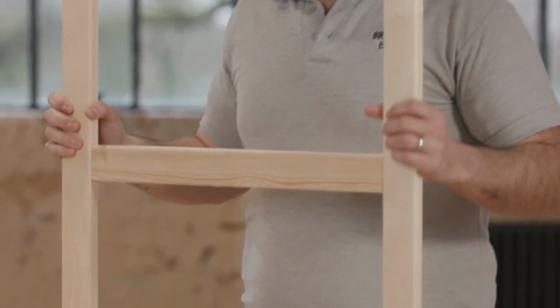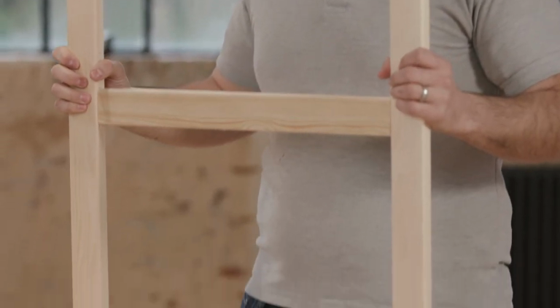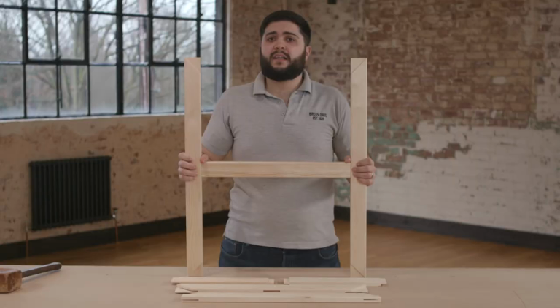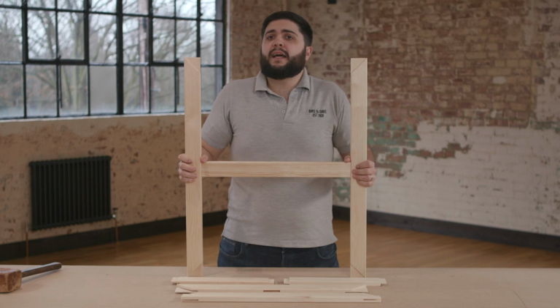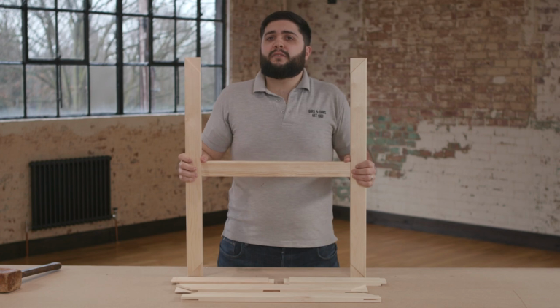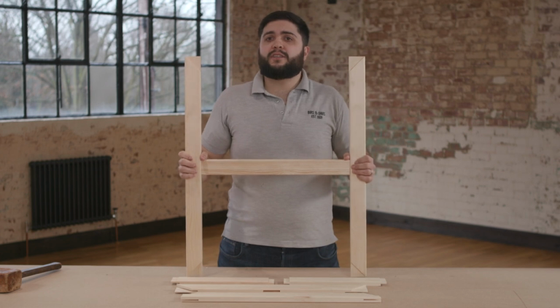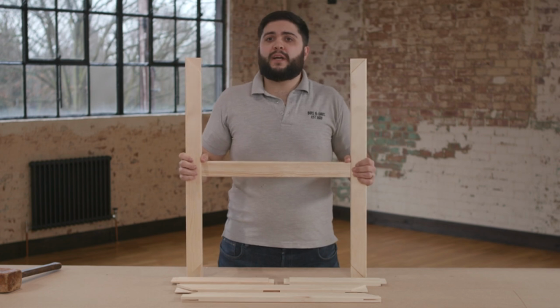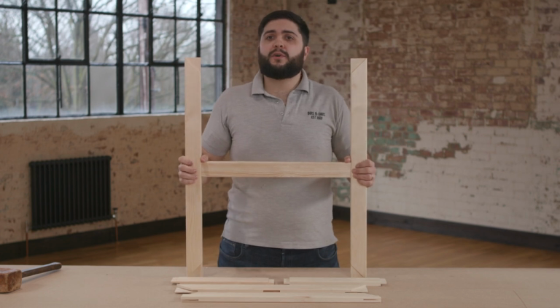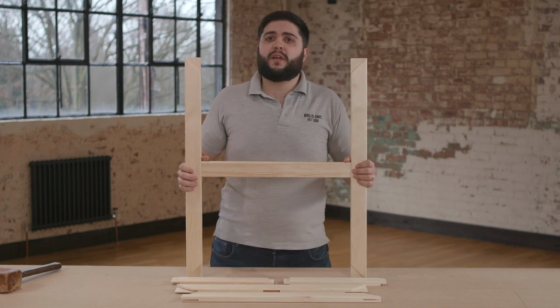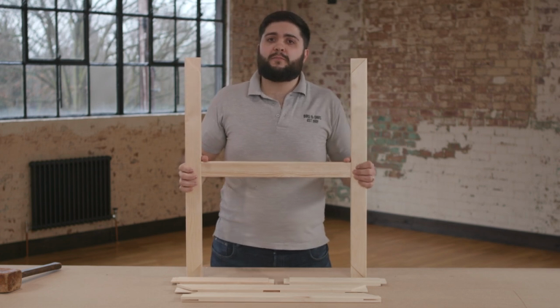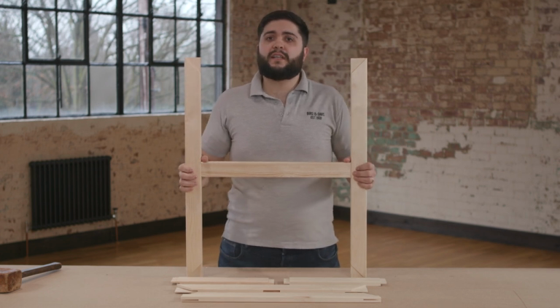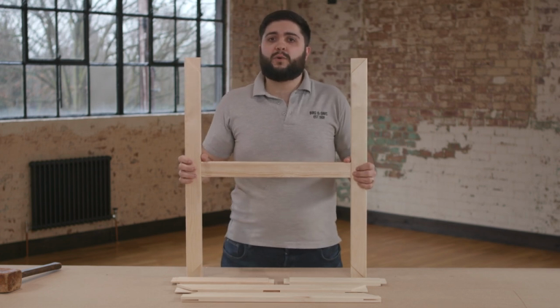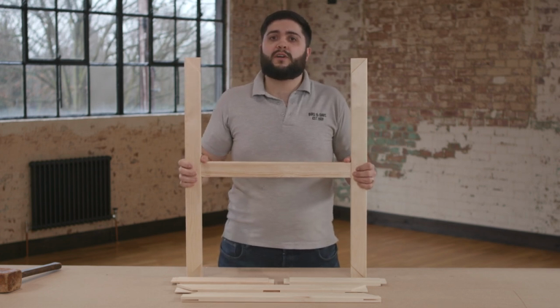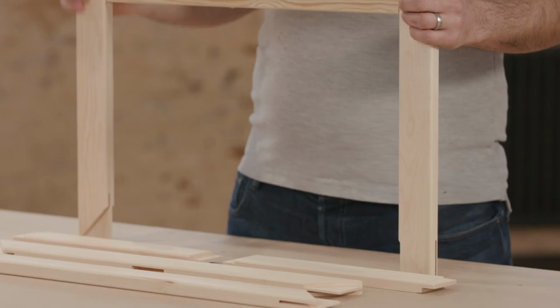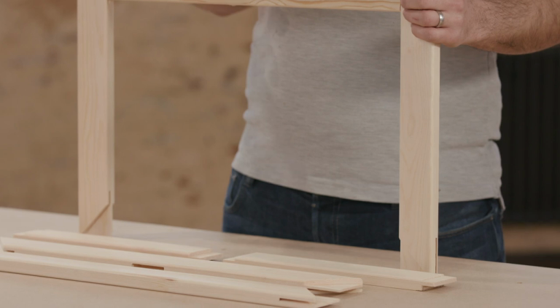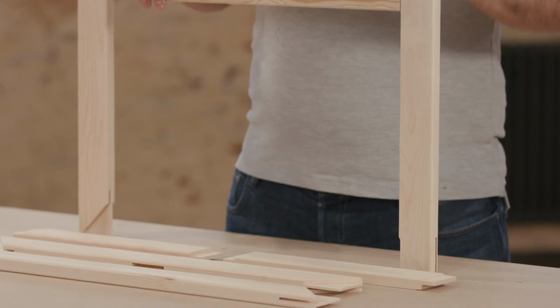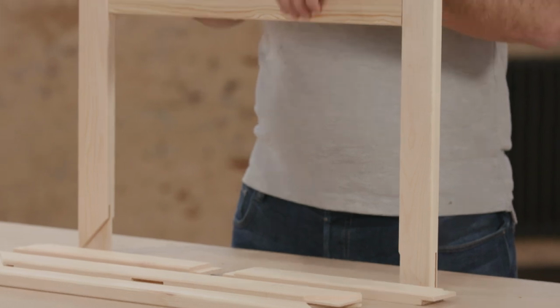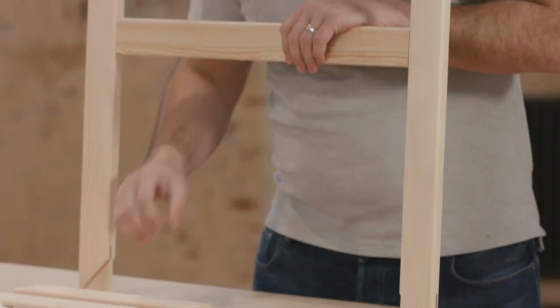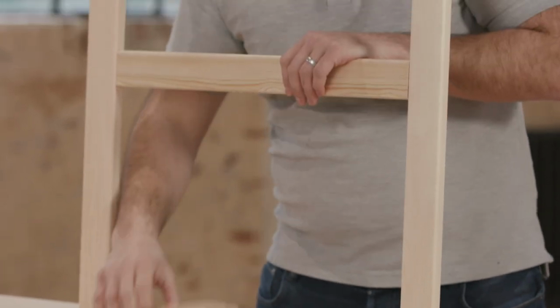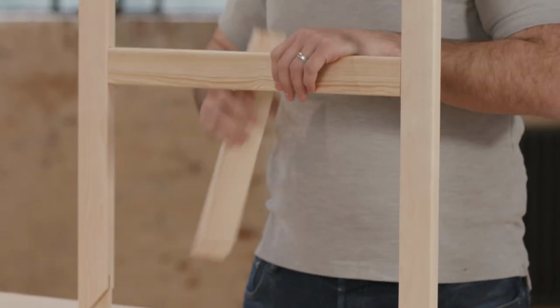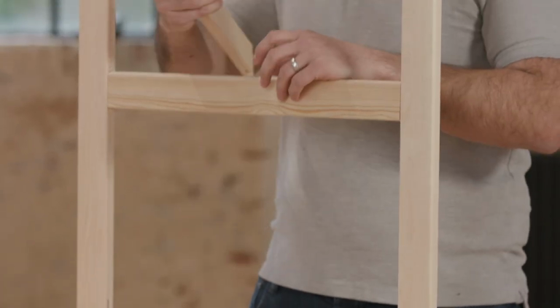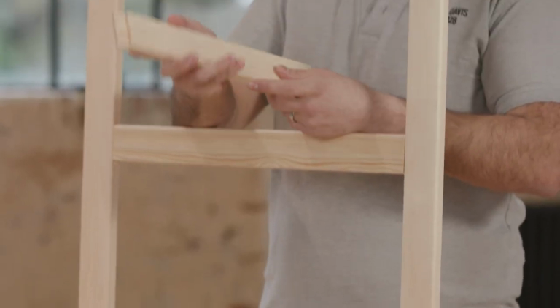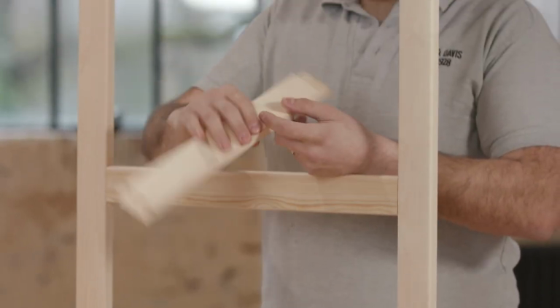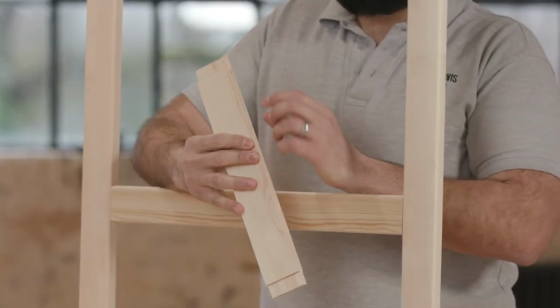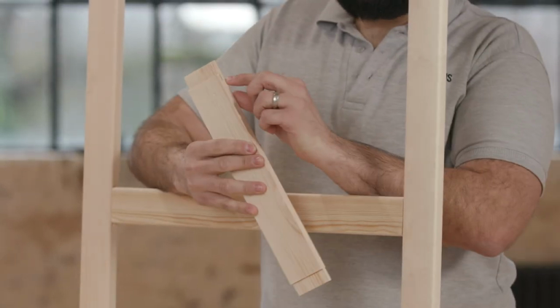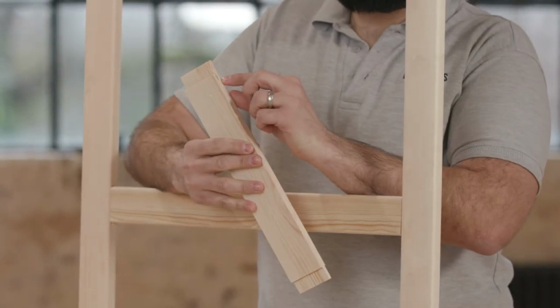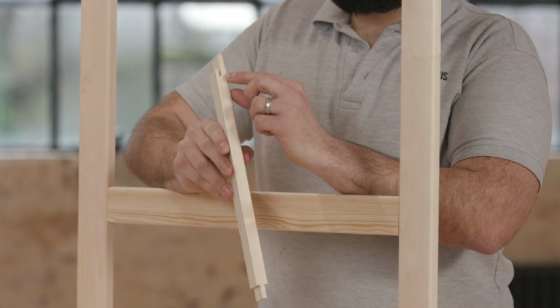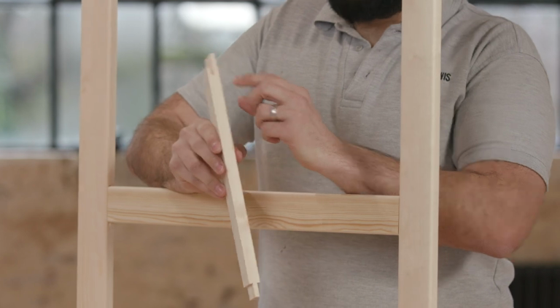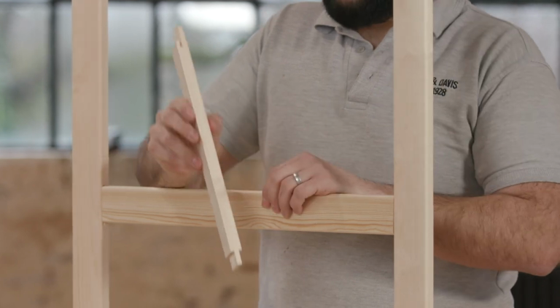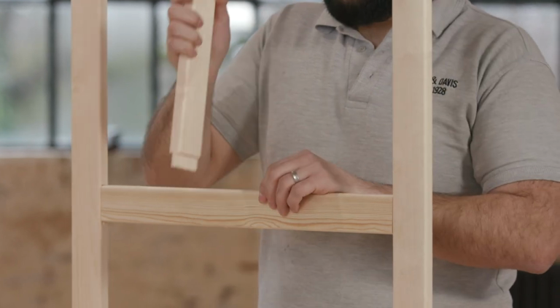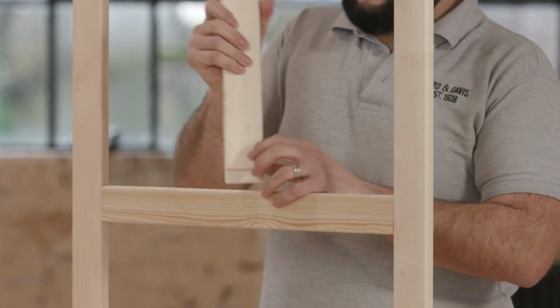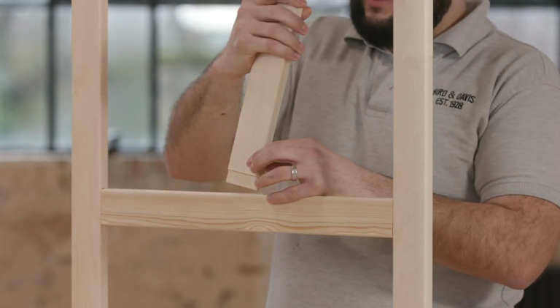Step three: now you have your H, you will have to put the half bar into the mortise hole in the middle, making sure to leave the wedge cut towards the outside of the stretcher frame like so.